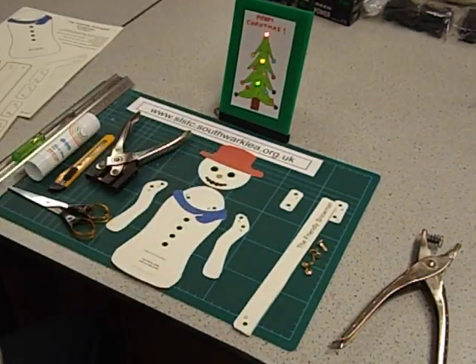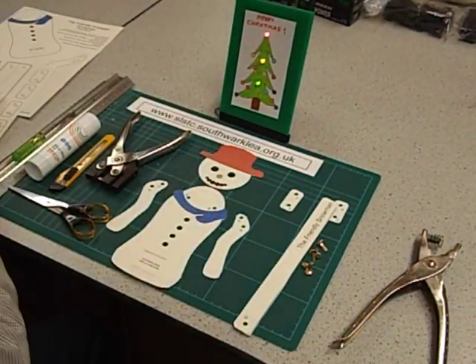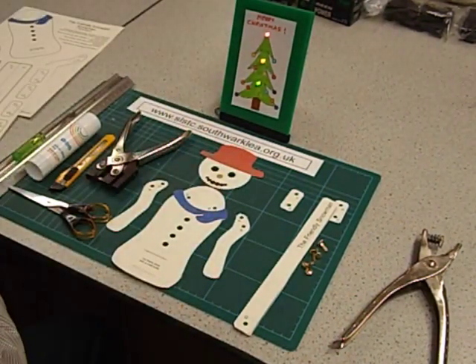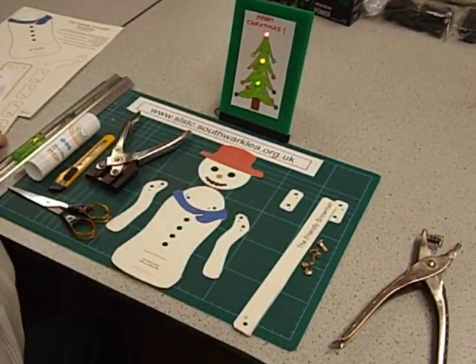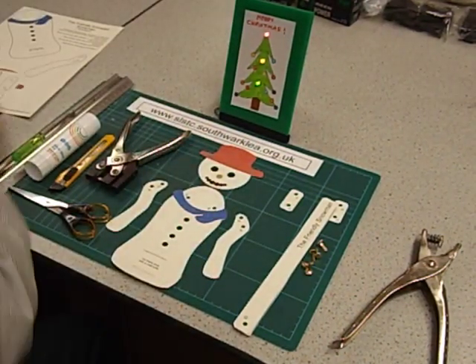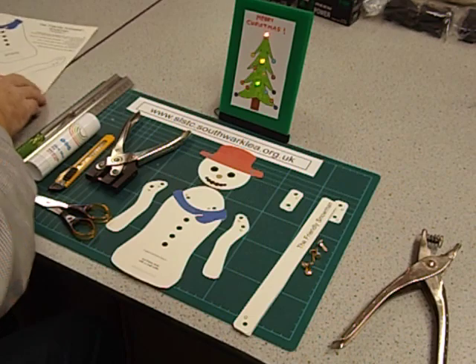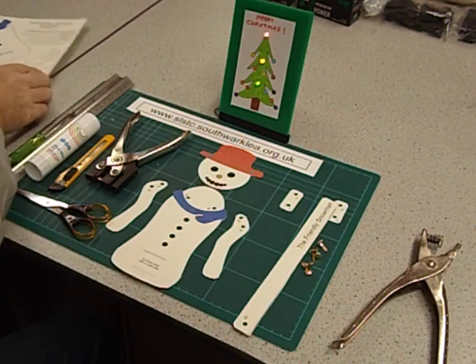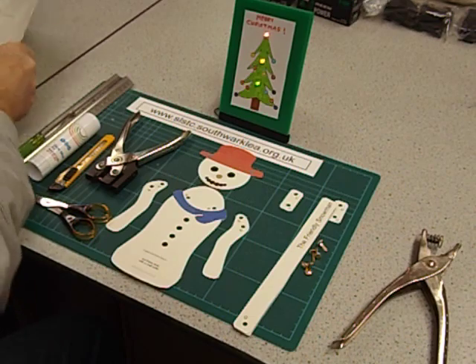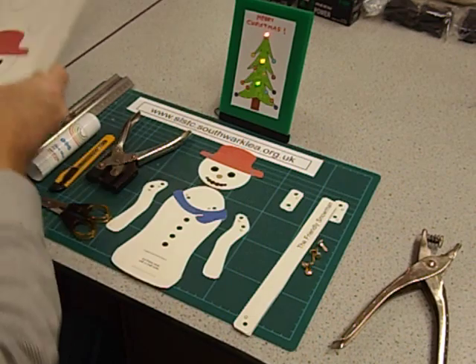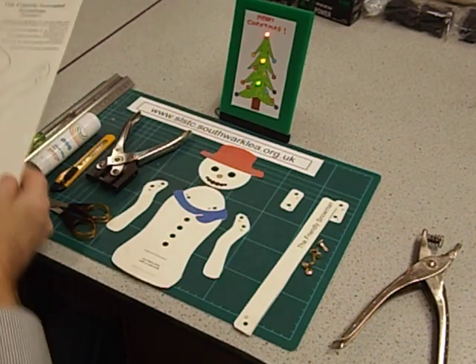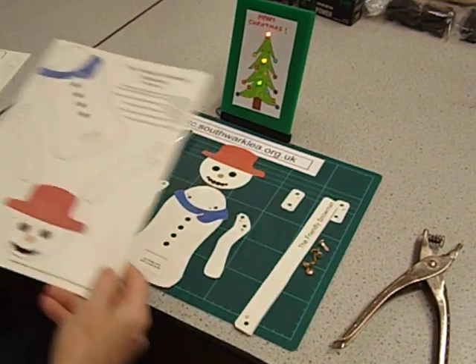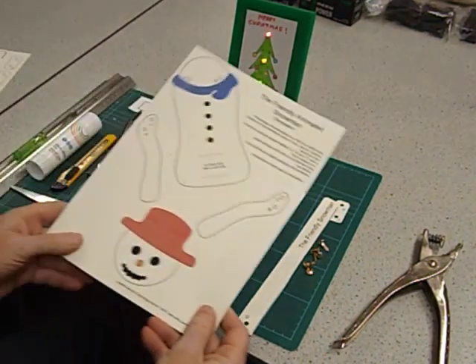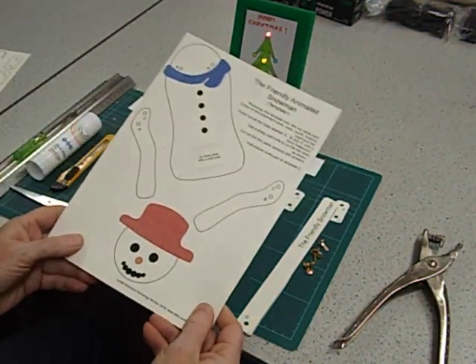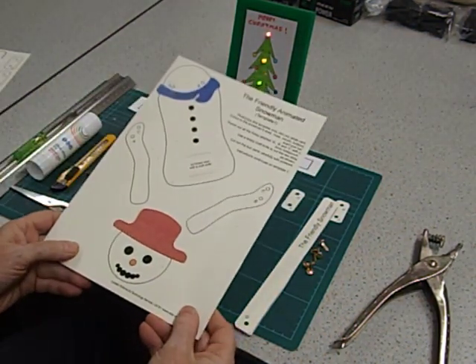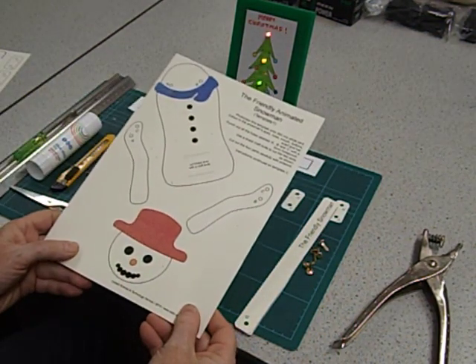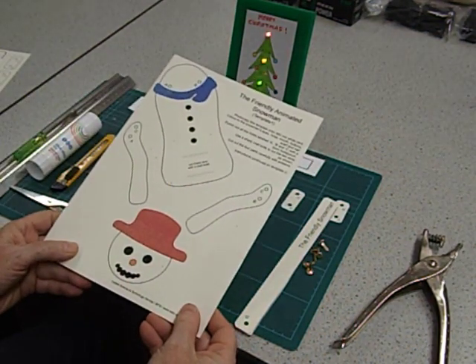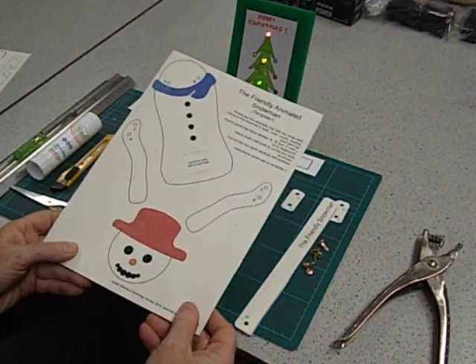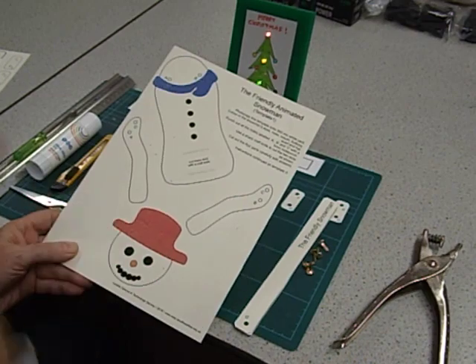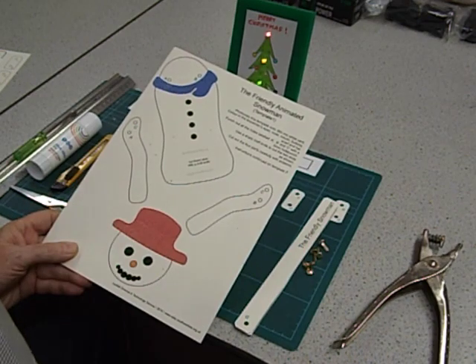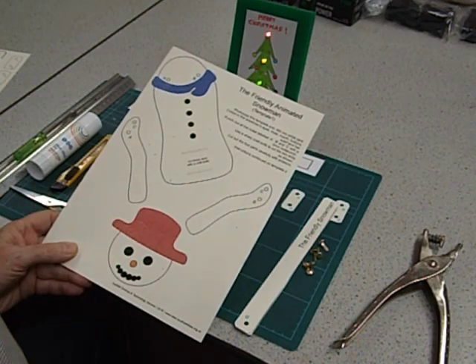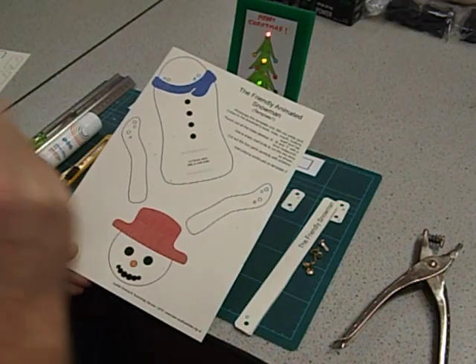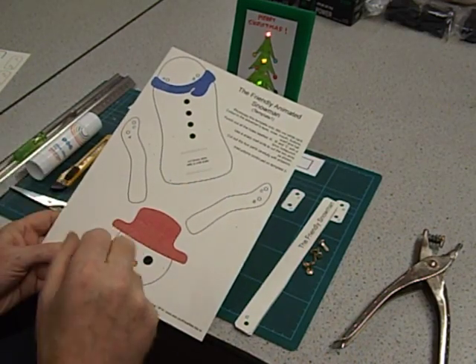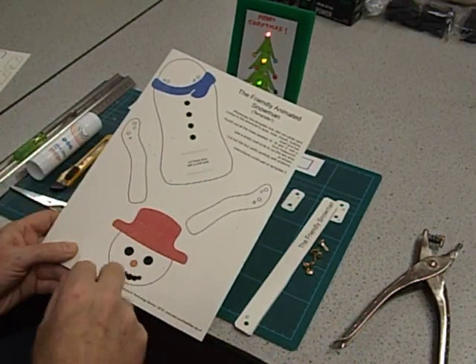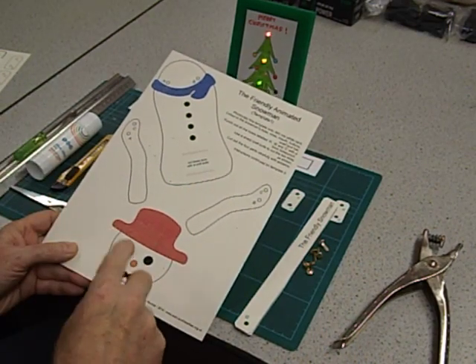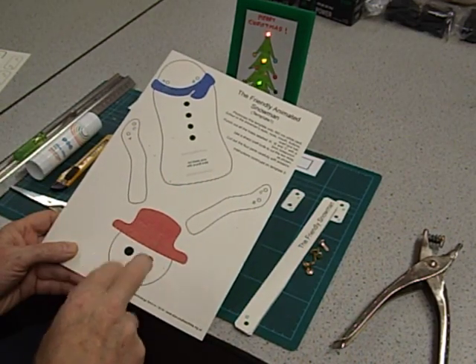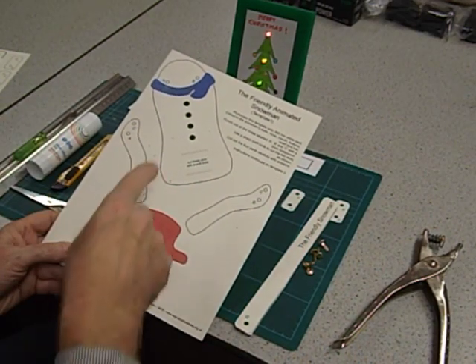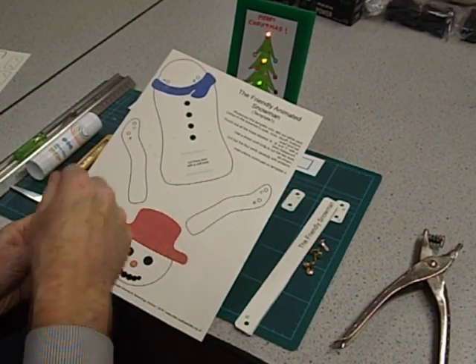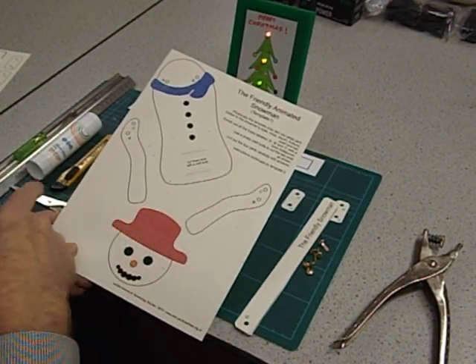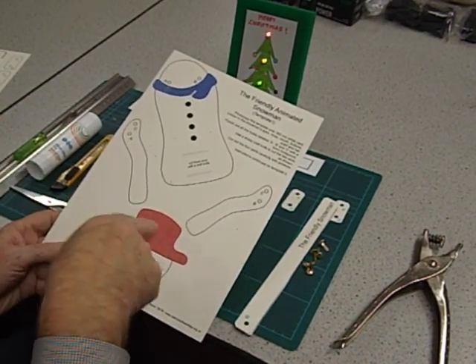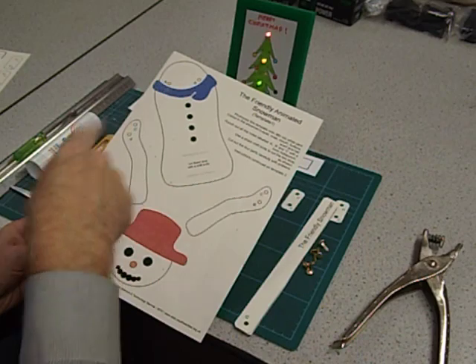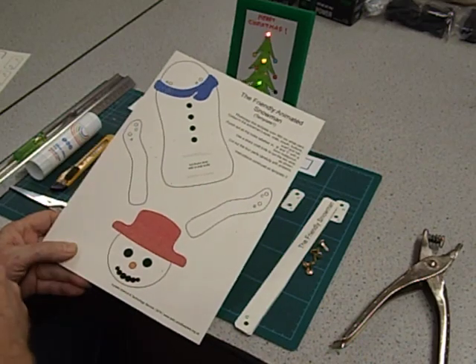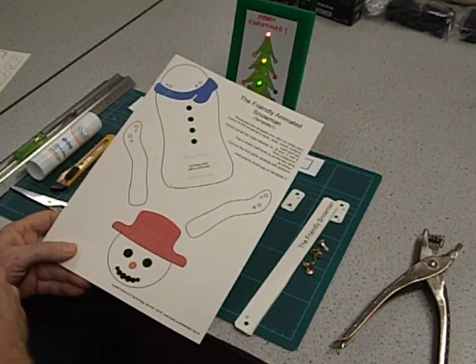The next thing I'm planning to do is to ask them to colour in their main body parts — the eyes, the nose, the mouth, the buttons, the hat and the scarf.